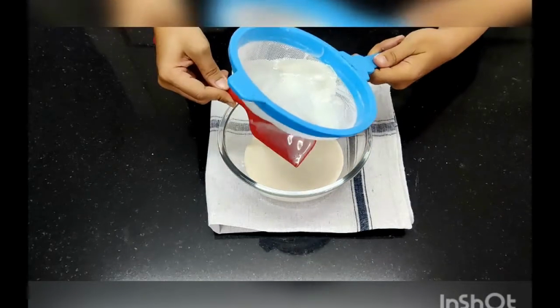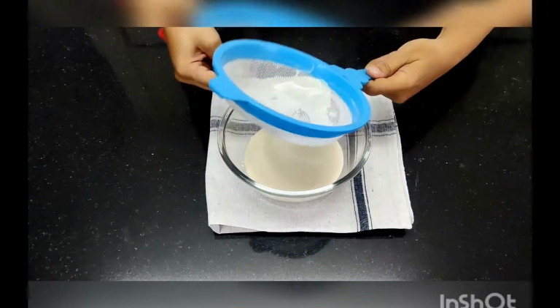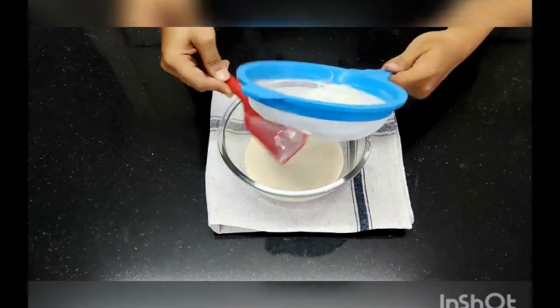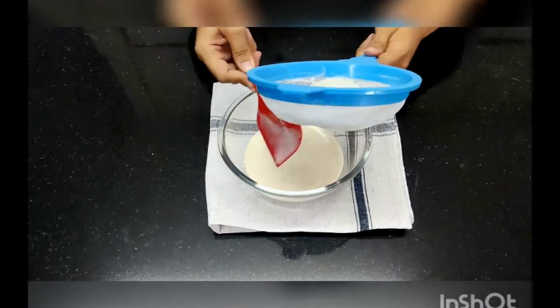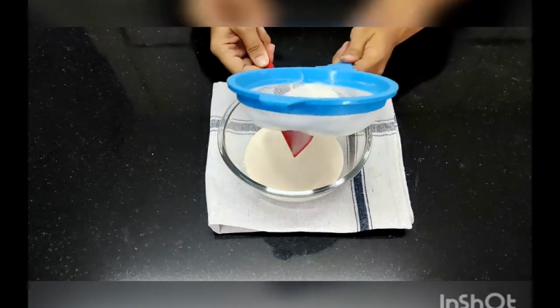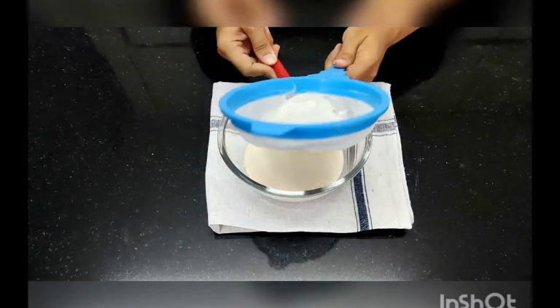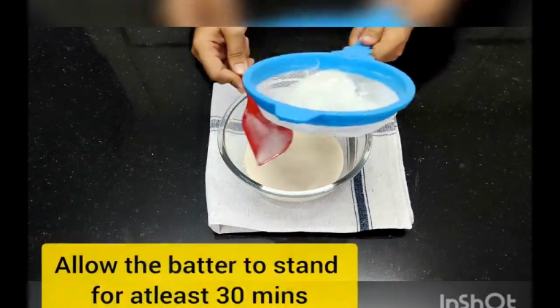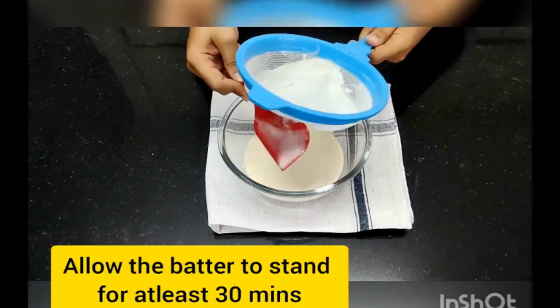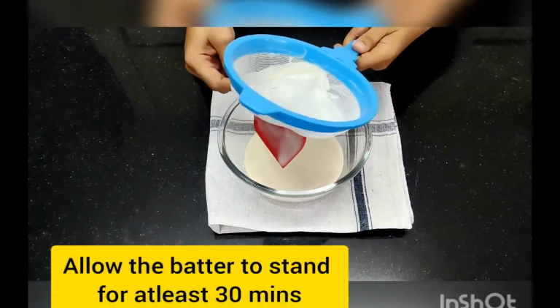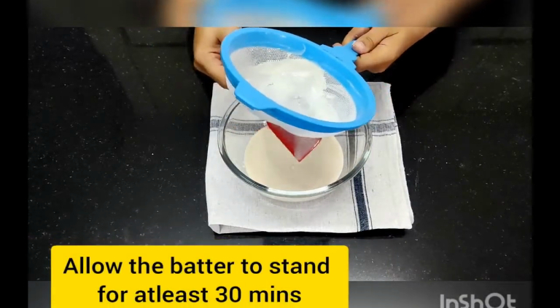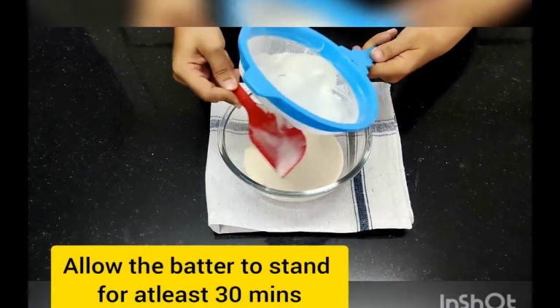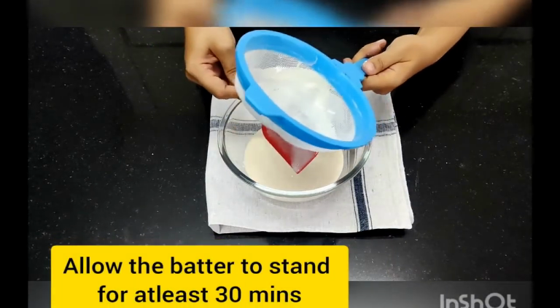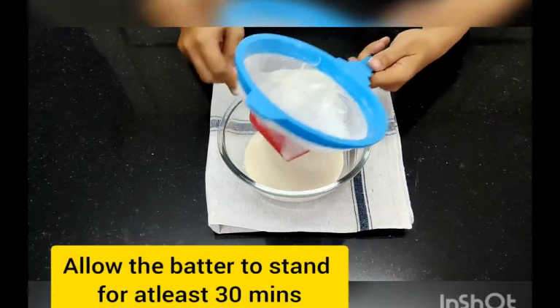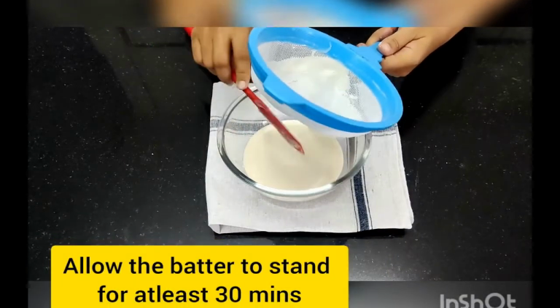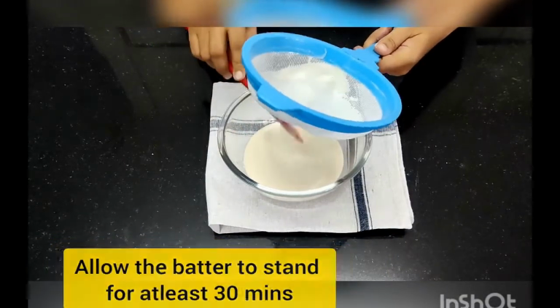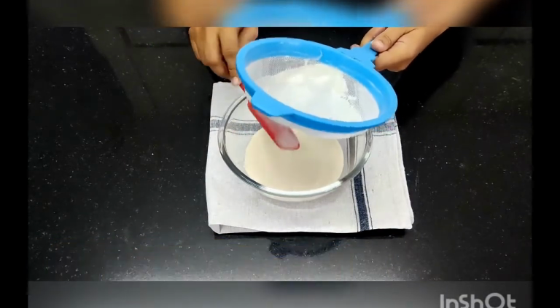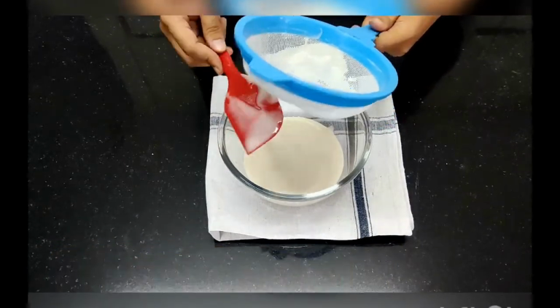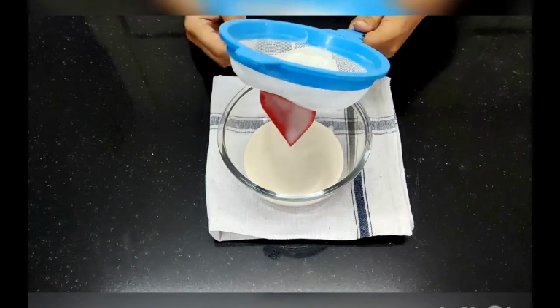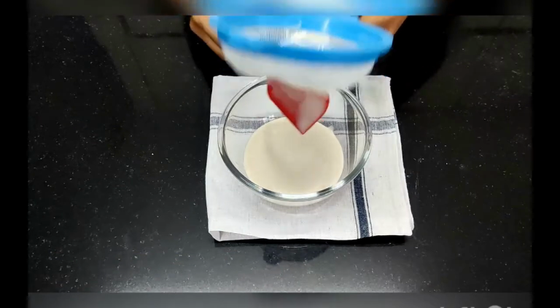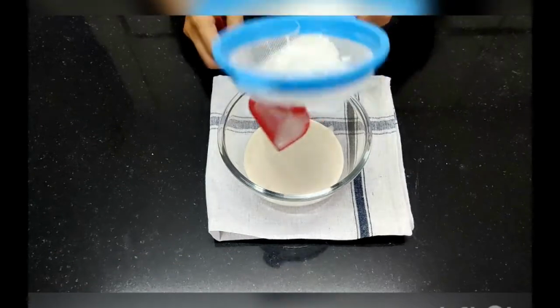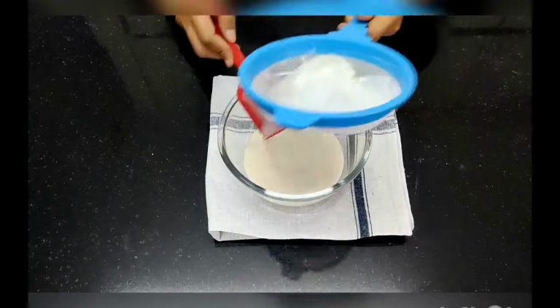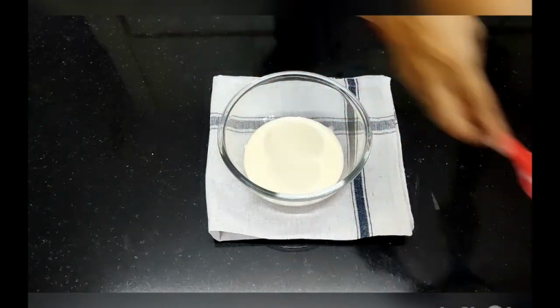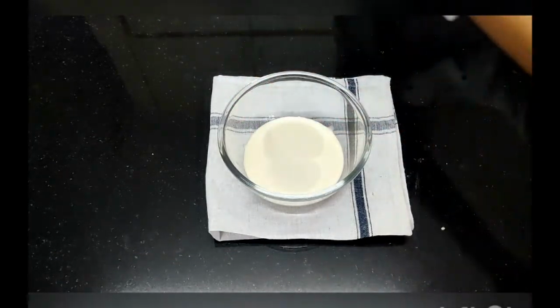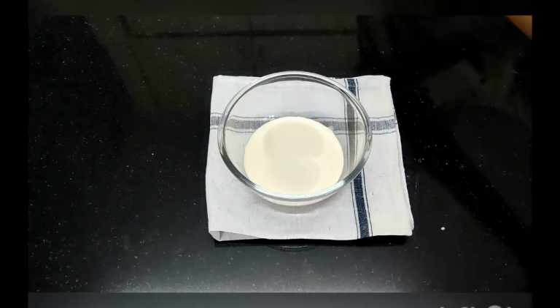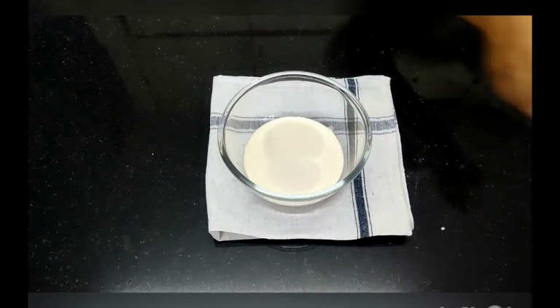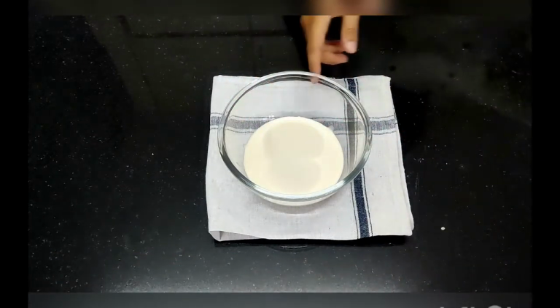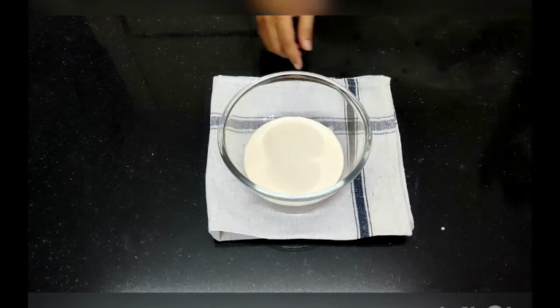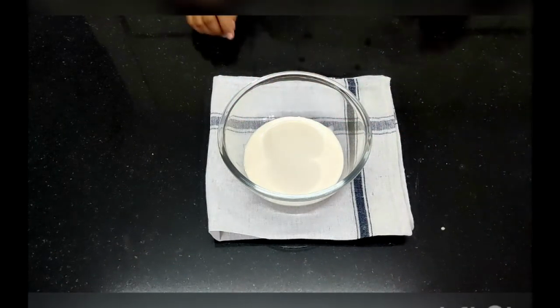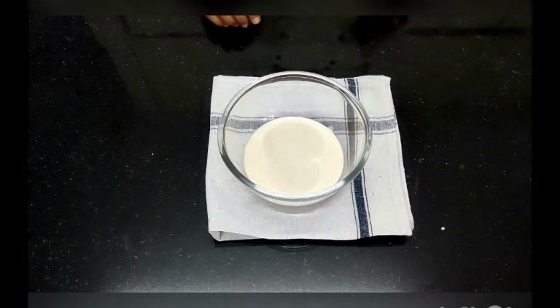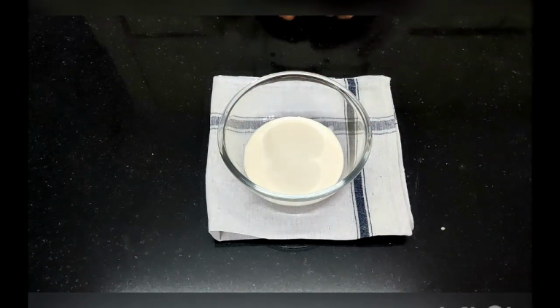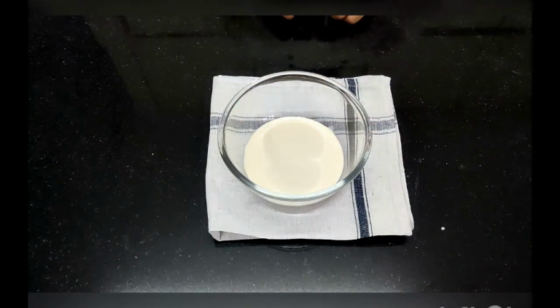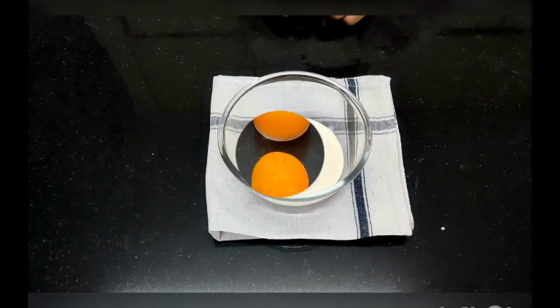Mix everything together and add the water and milk too. If you find that it's become too thick and you want to thin it down a little bit, you can add a little more water. Once the nice batter is formed, always strain your batter, and allow the batter to stand for at least 30 minutes before we start making the pancakes.